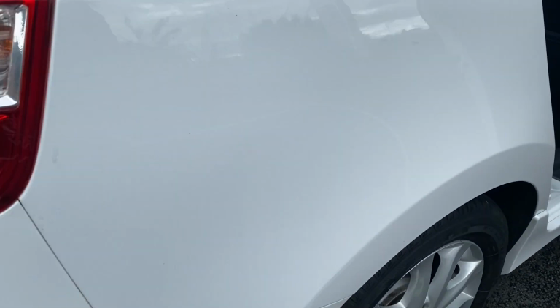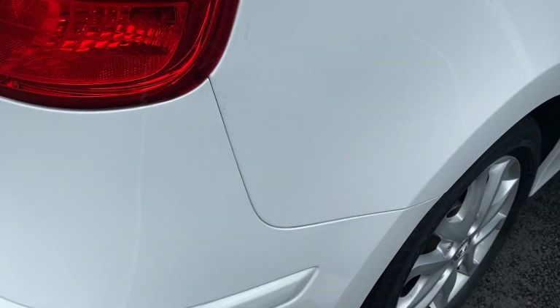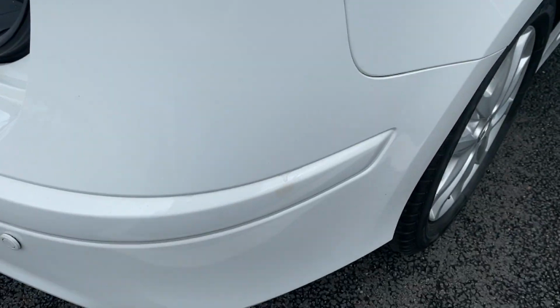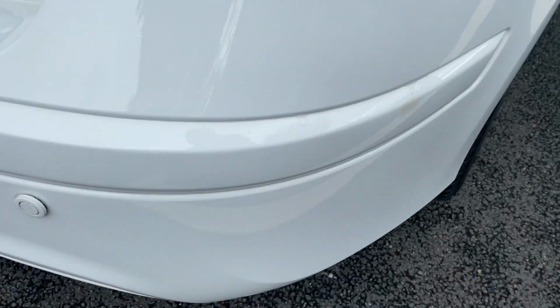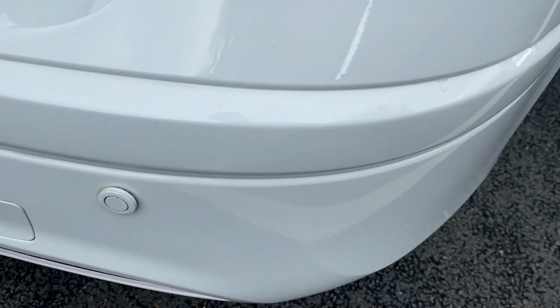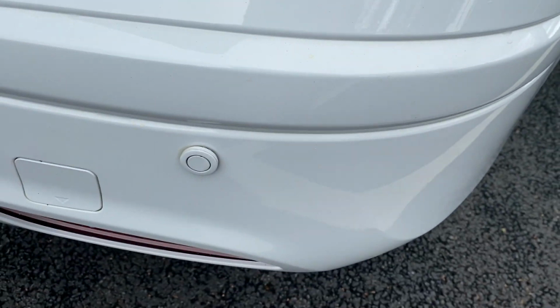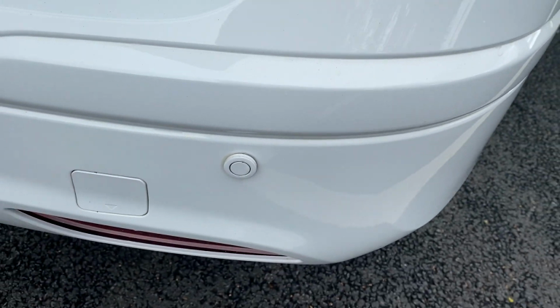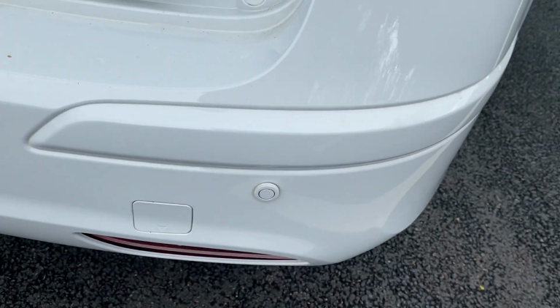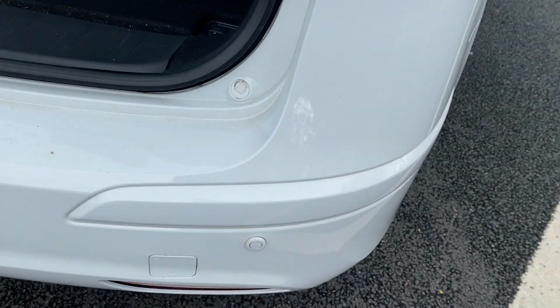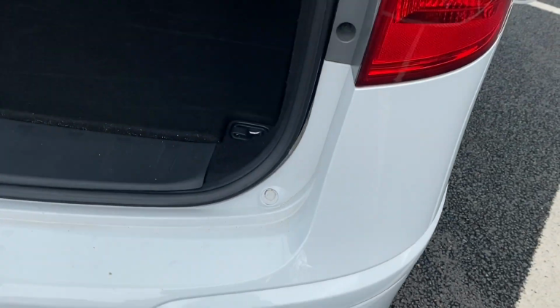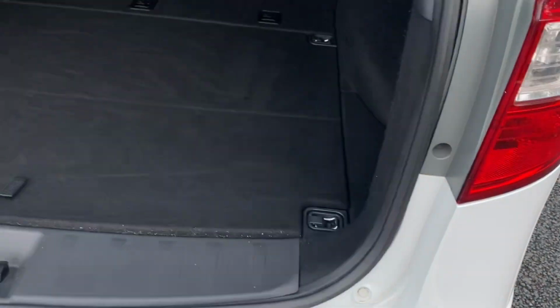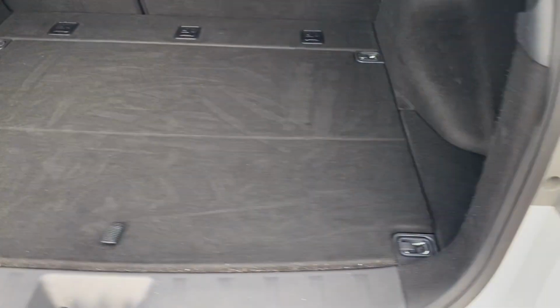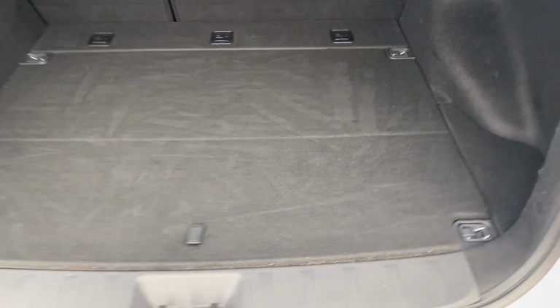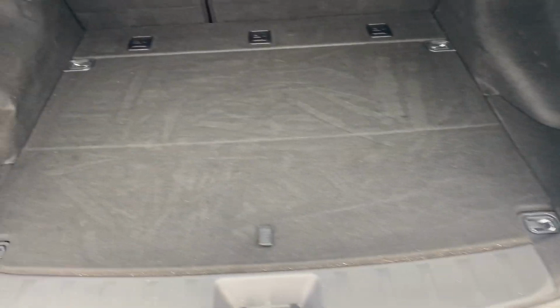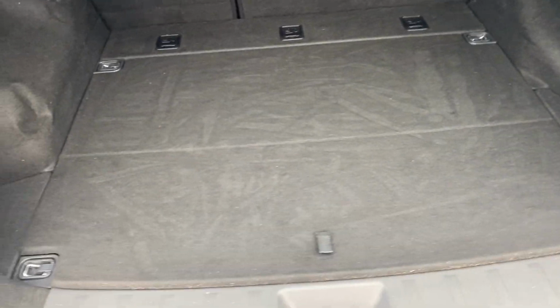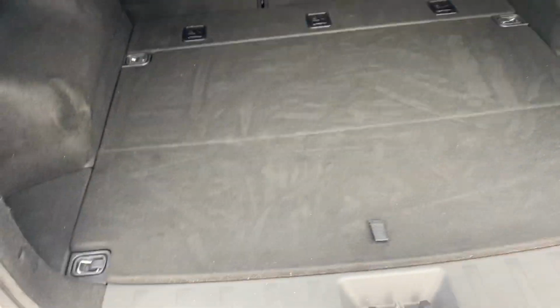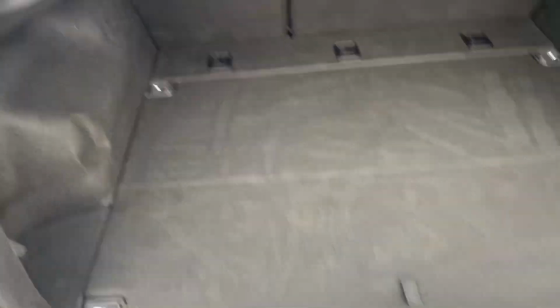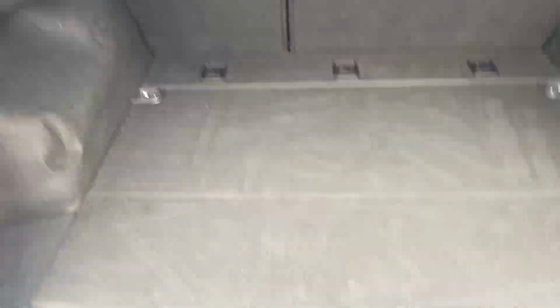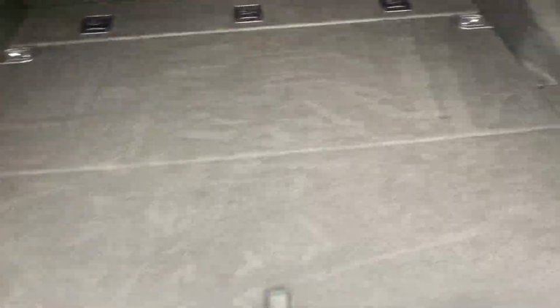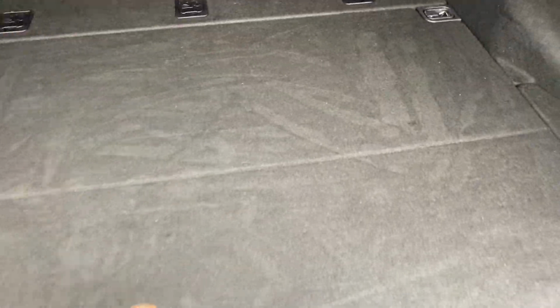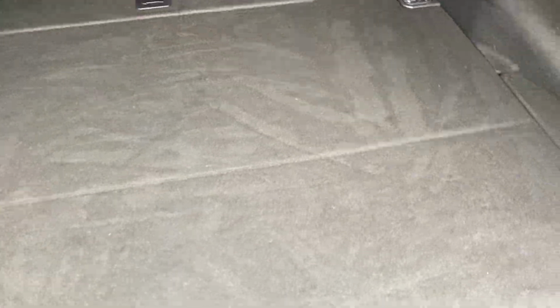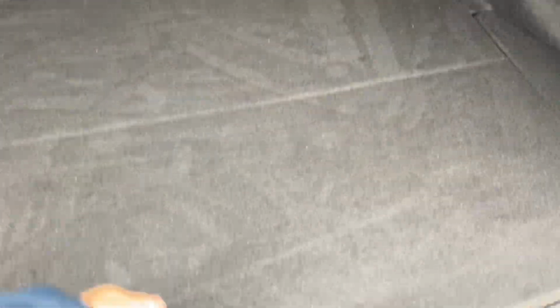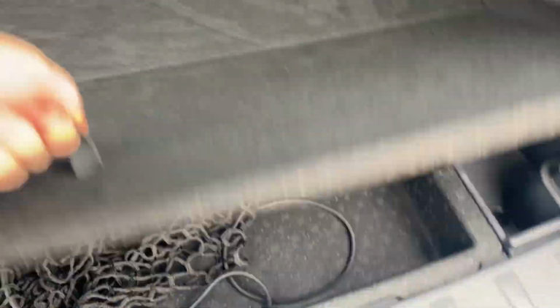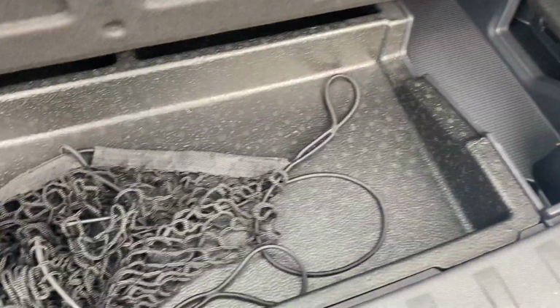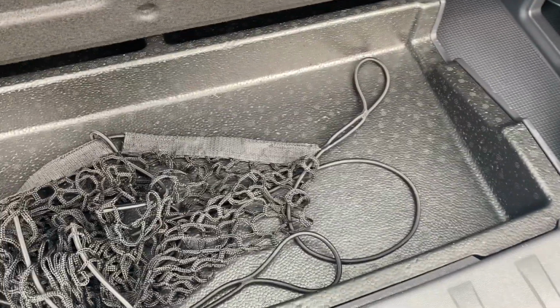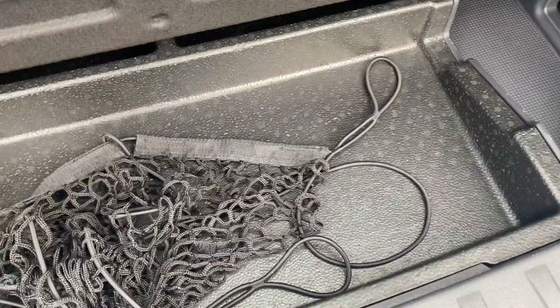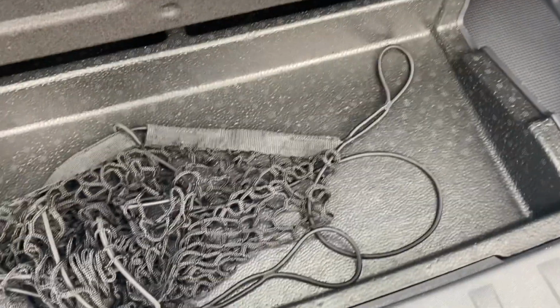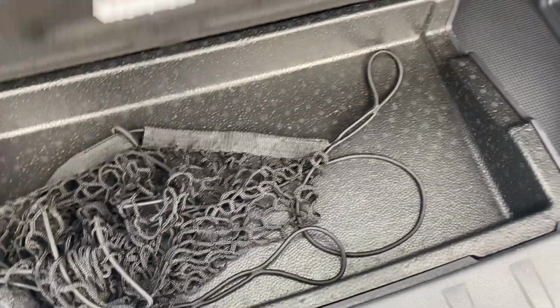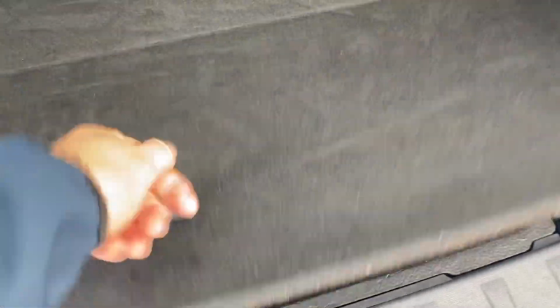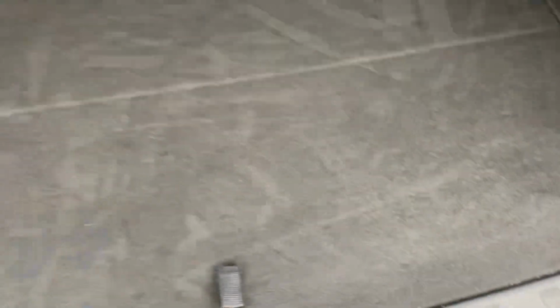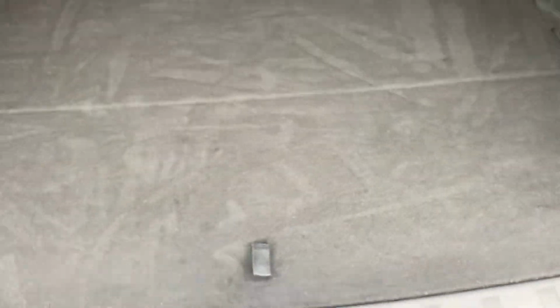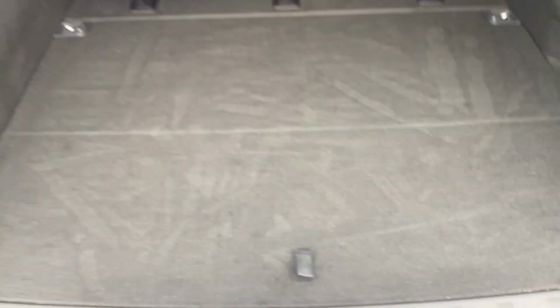There are three headrests, three seat belt points, and ISOFIX on the two outside seats. Coming around to the back, there are rear parking sensors. There's a good-size boot with a 60/40 split on your rear seats which obviously fold down, plus a little bit more storage underneath as well.